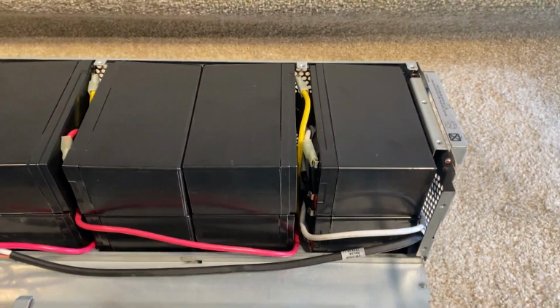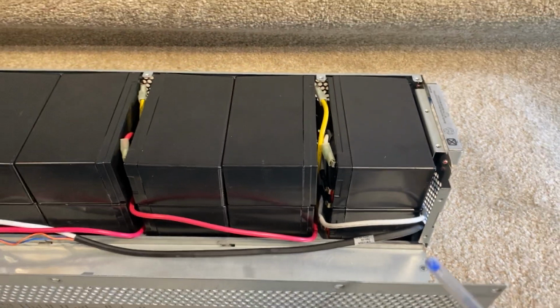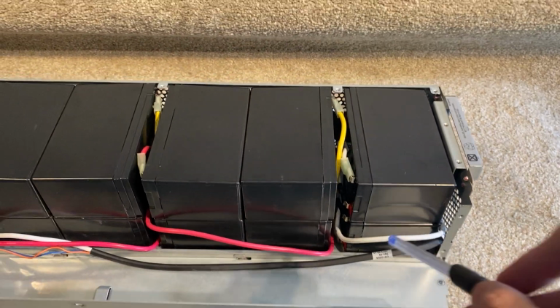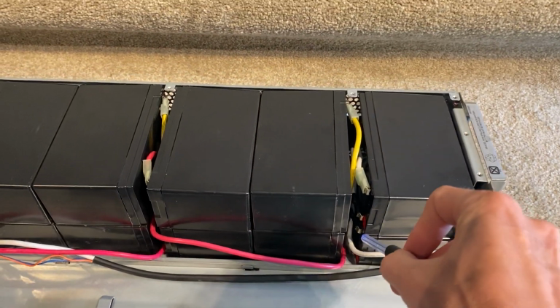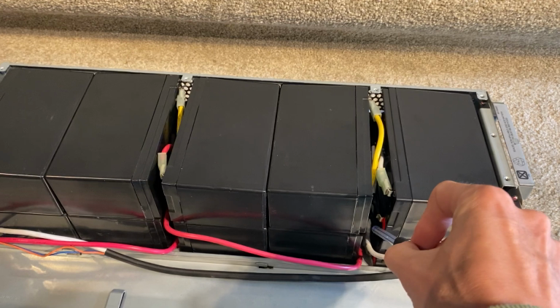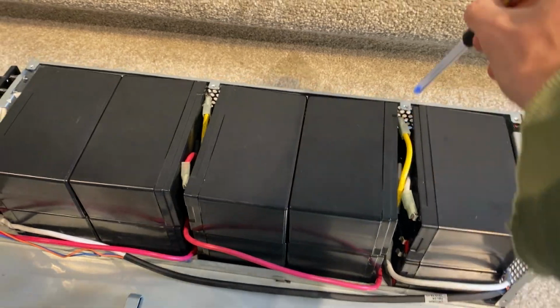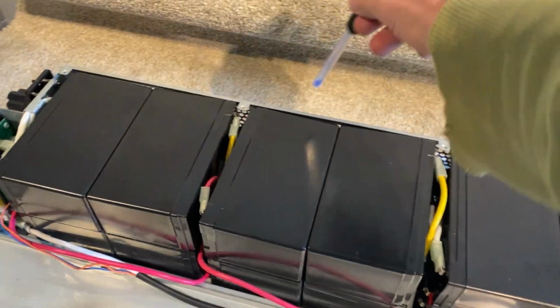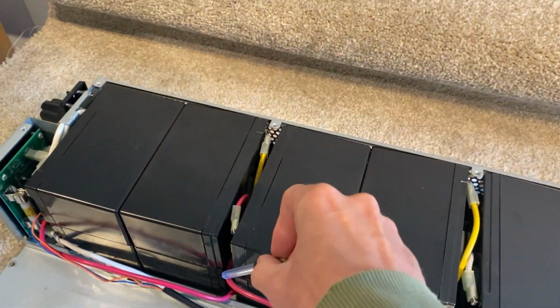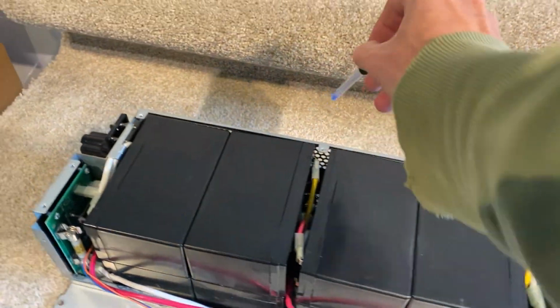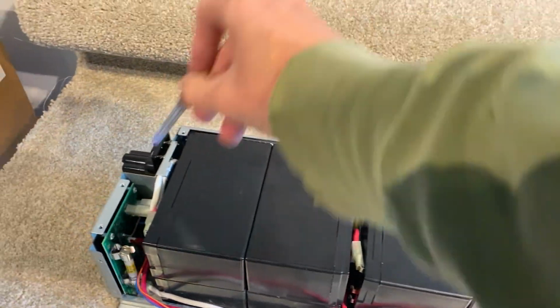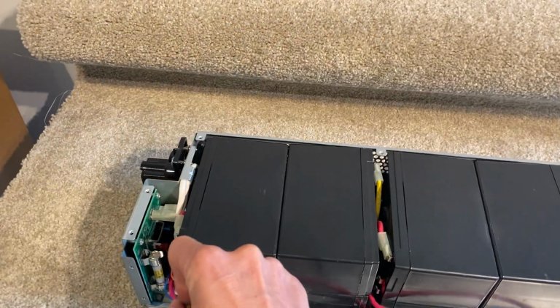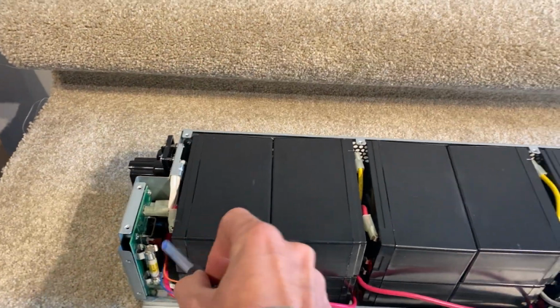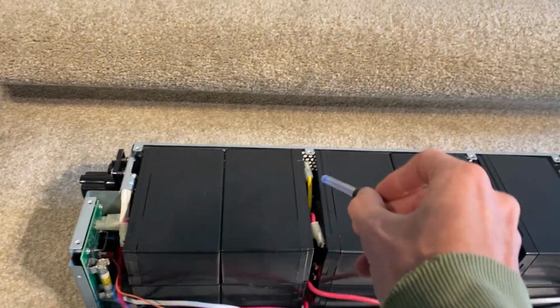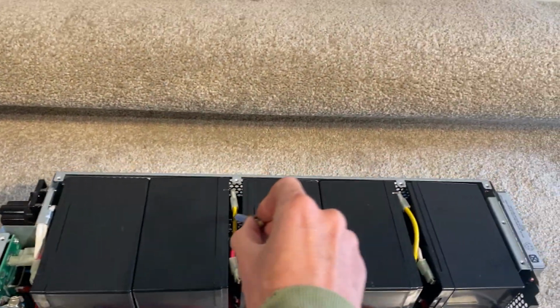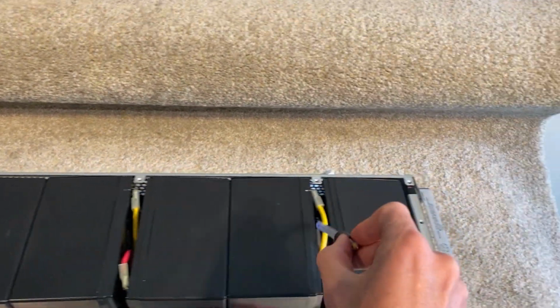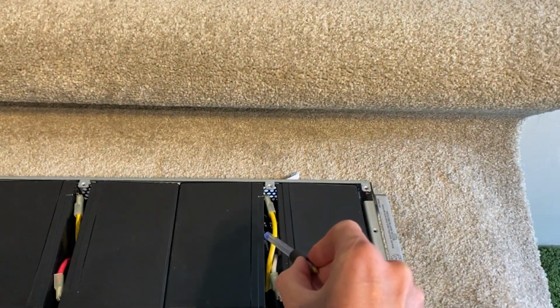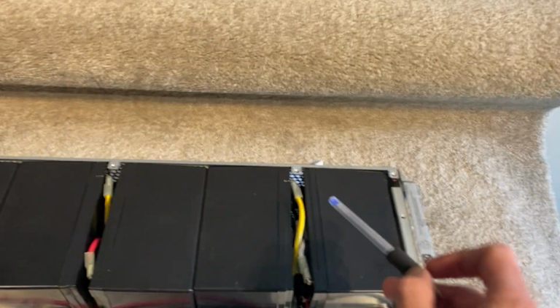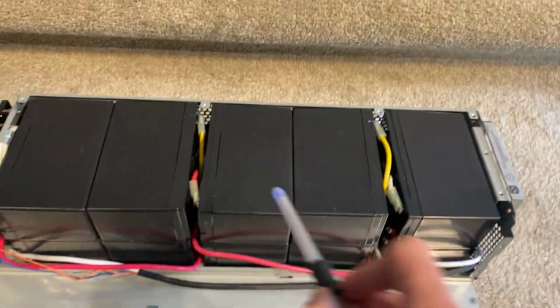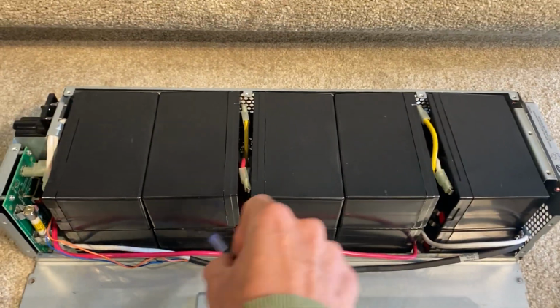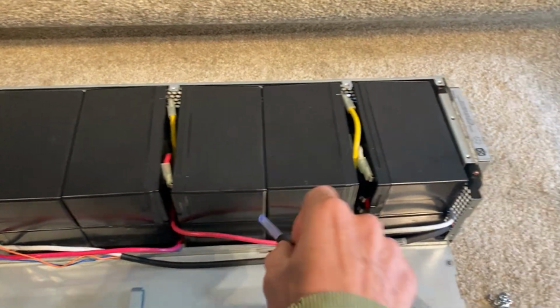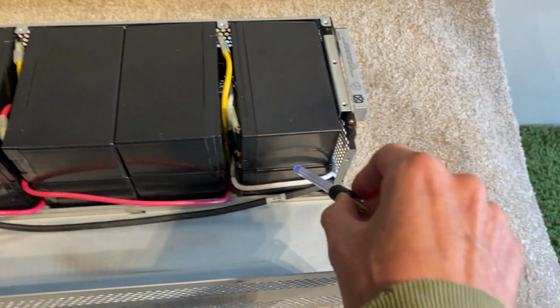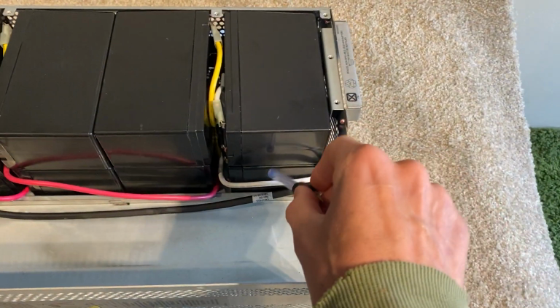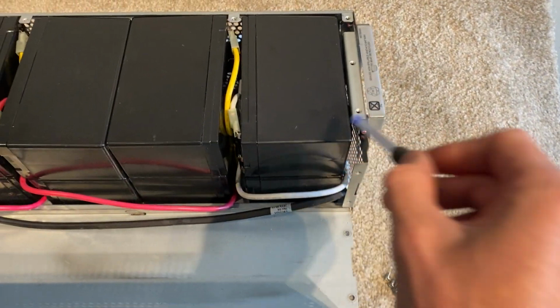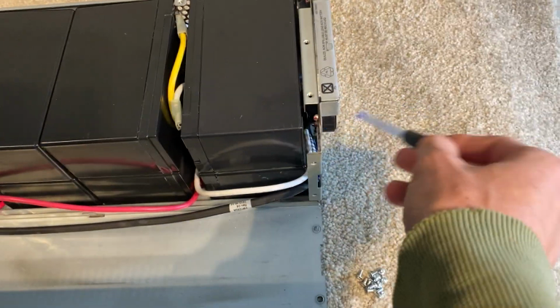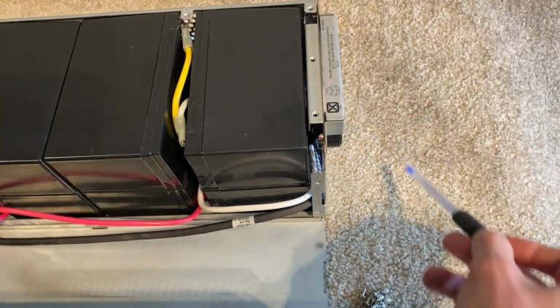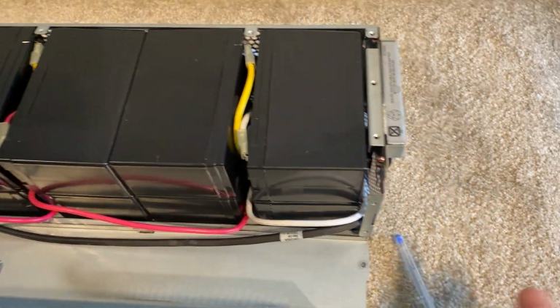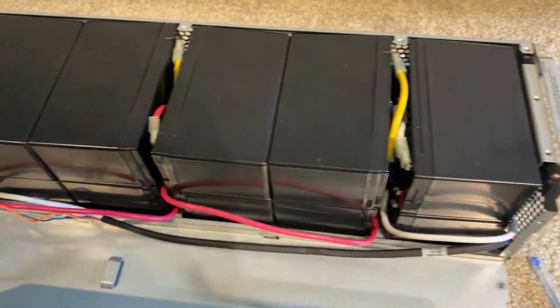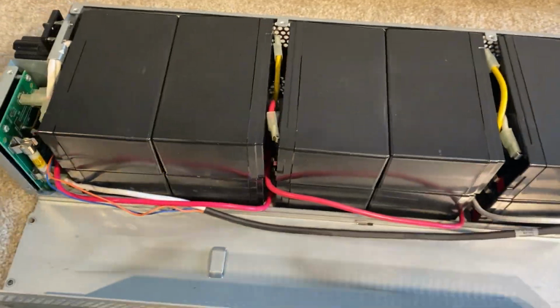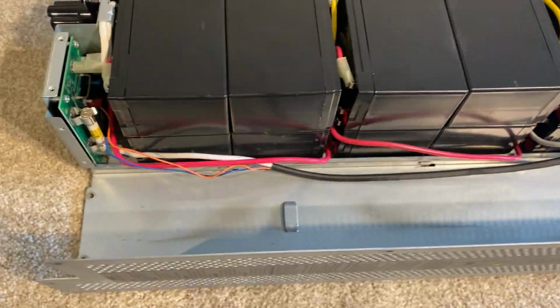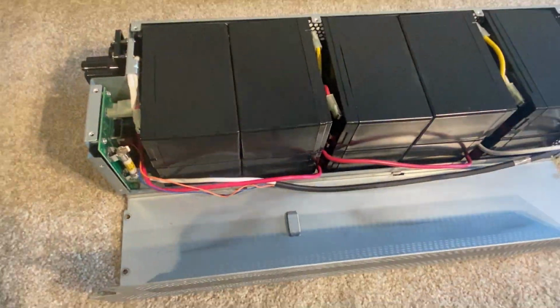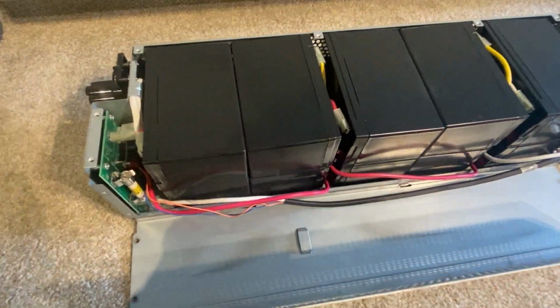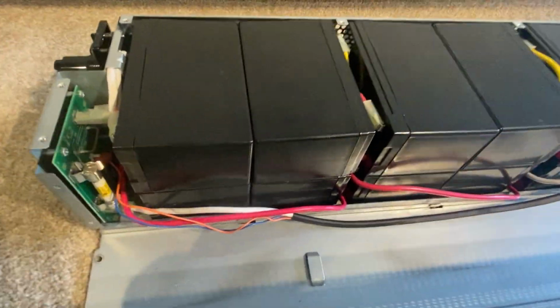Horseshoe connectors: we have one, two, three, four, five. Yellow wires we have just two. Red wires we have two, and this white wire actually goes to the isolator. I'm going to start taking this apart from a wide angle so there's more chance of seeing things.